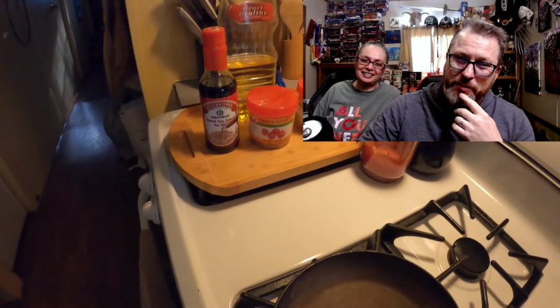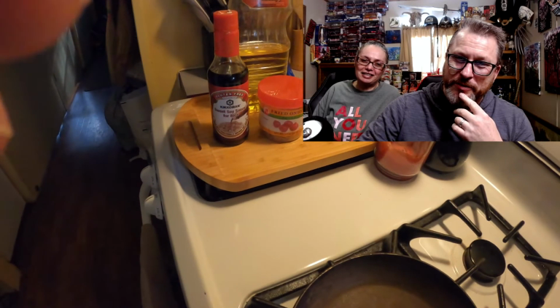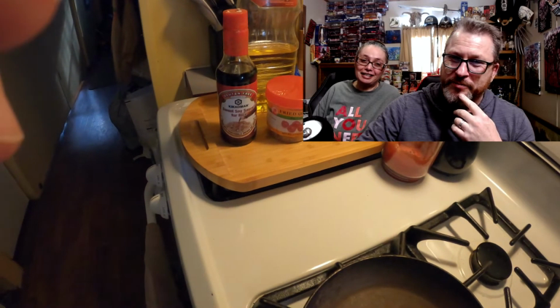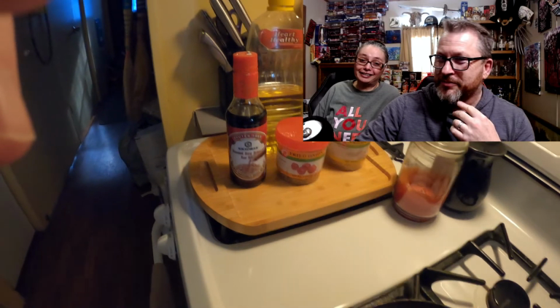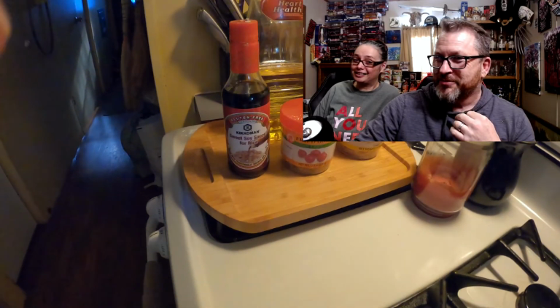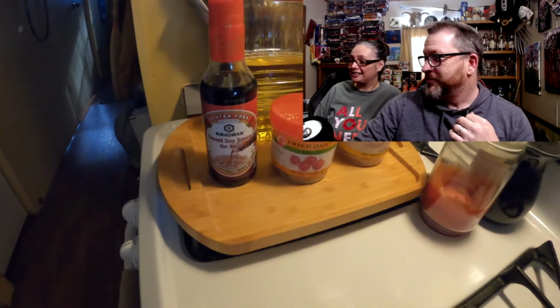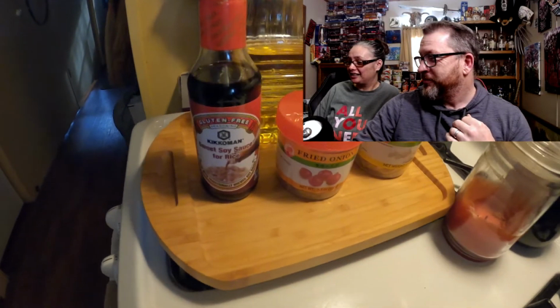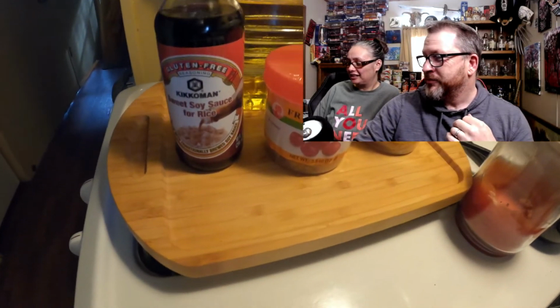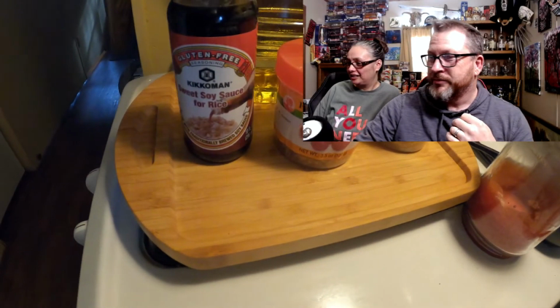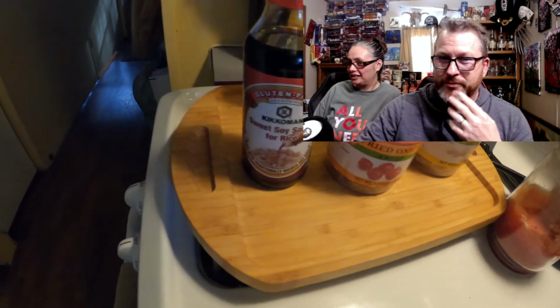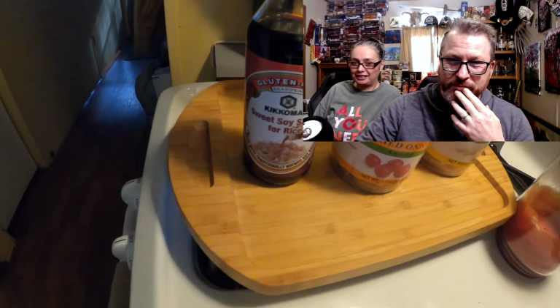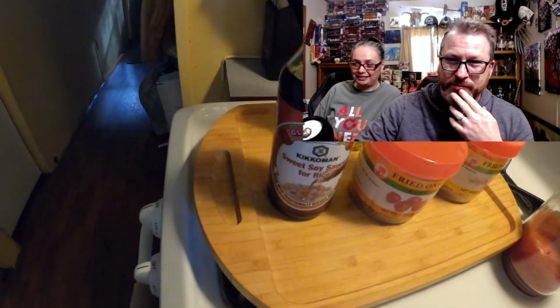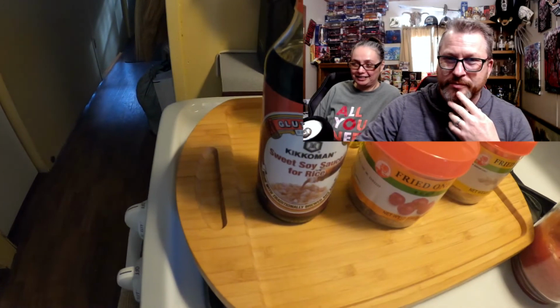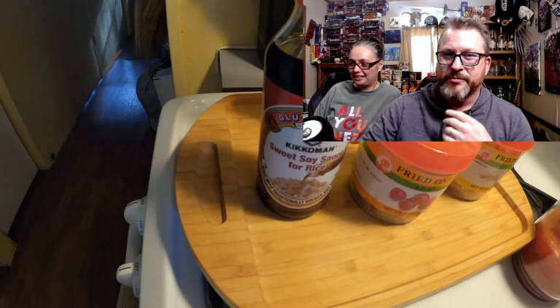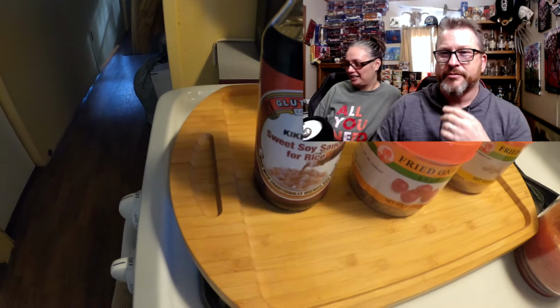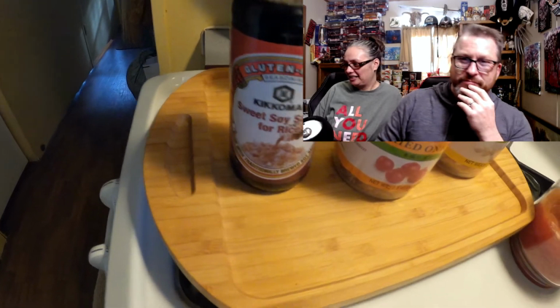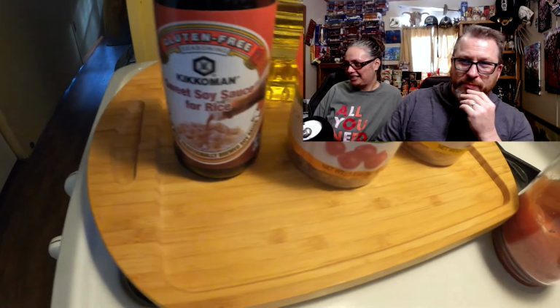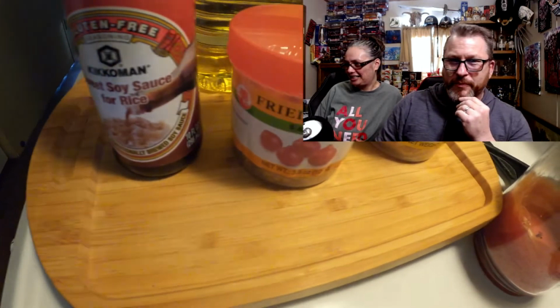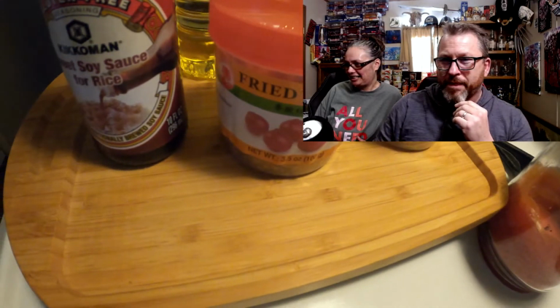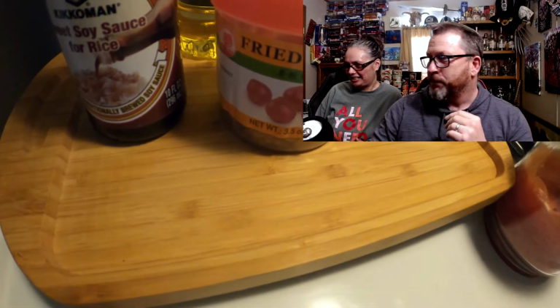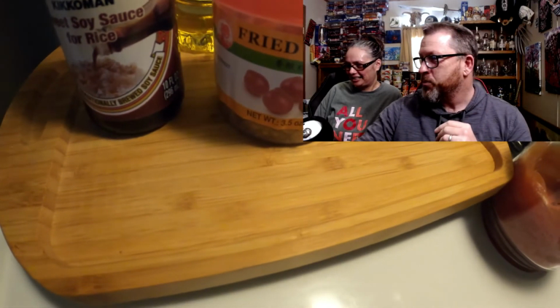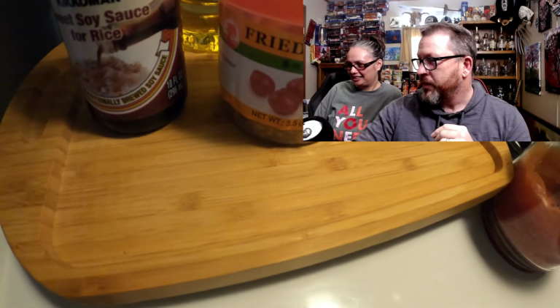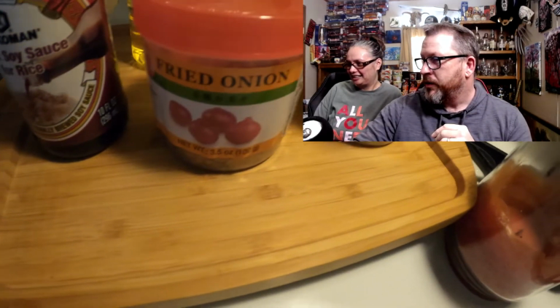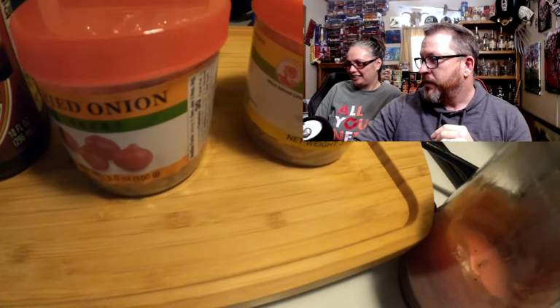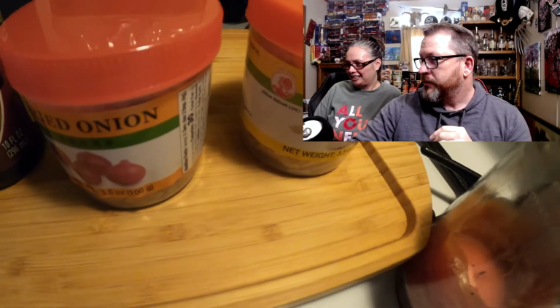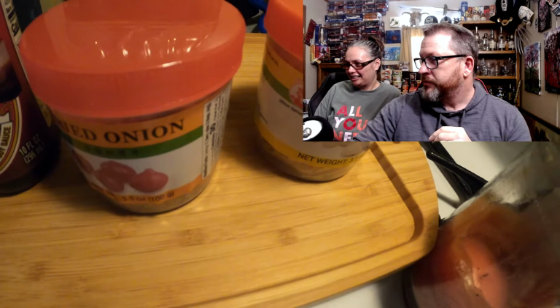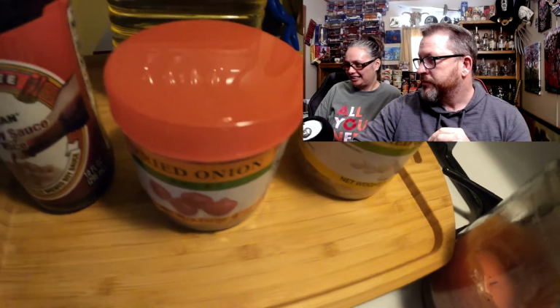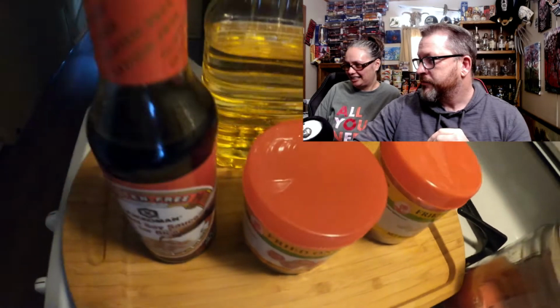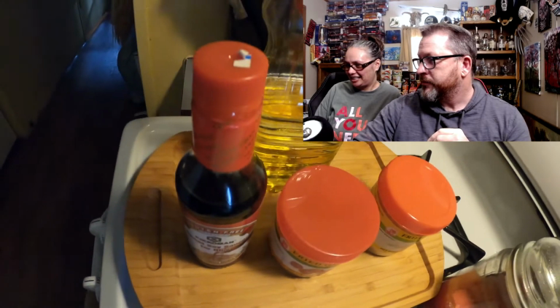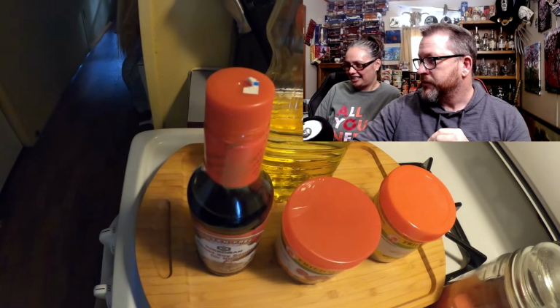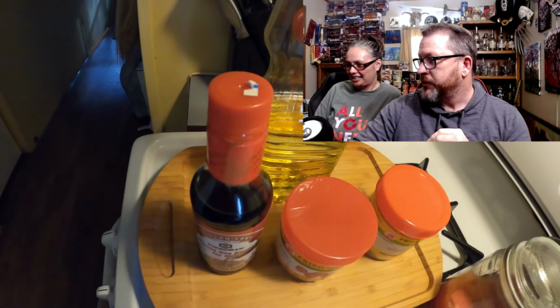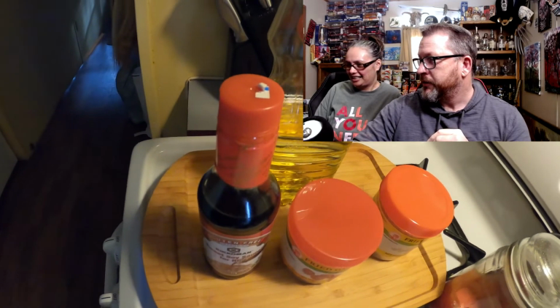You ready baby? Now to start with, we're going to cook the silkworms. We're going to use some sweet soy sauce. We've got some dried onions, some dried garlic, and a little vegetable oil.